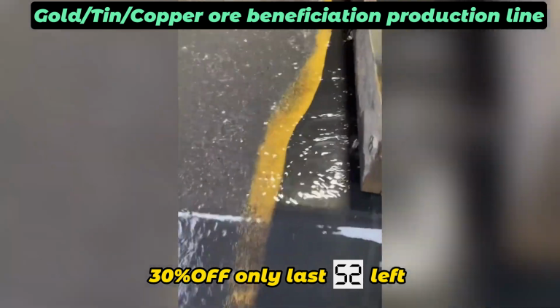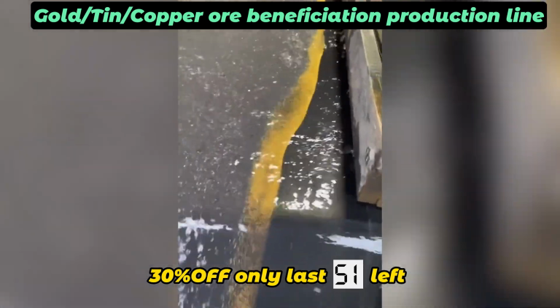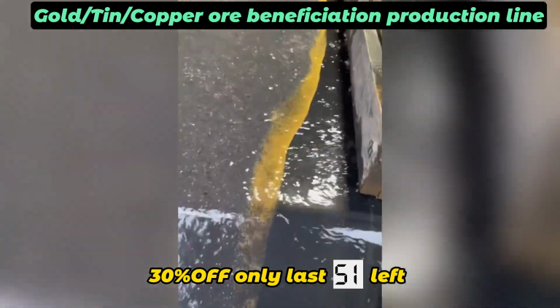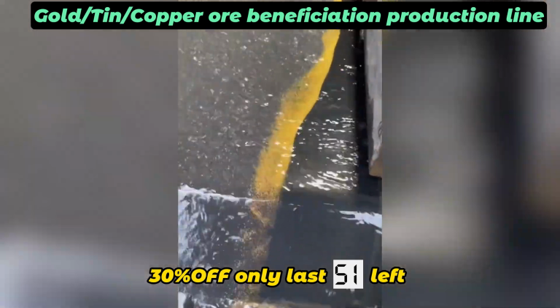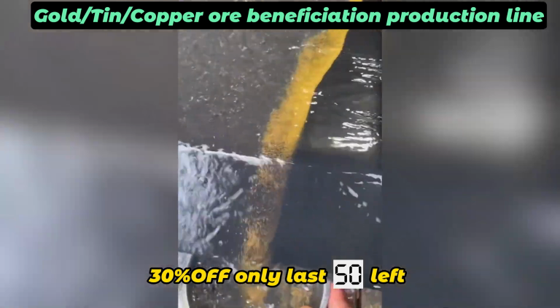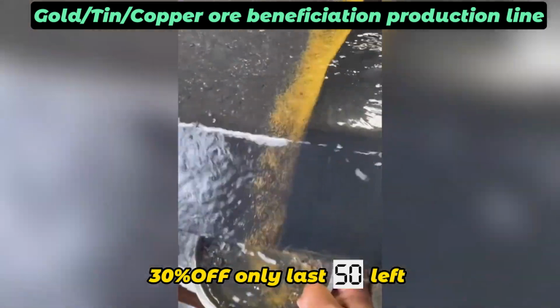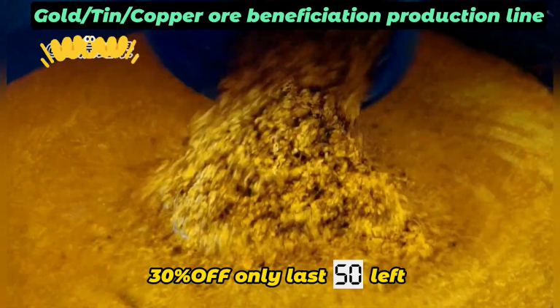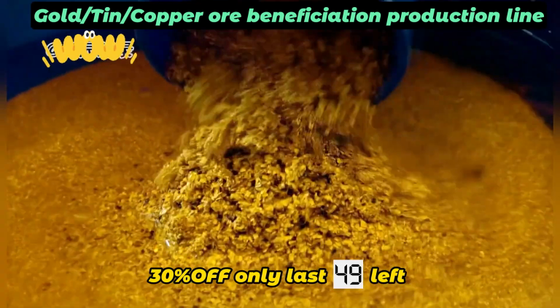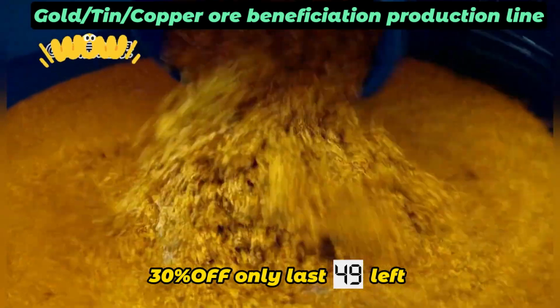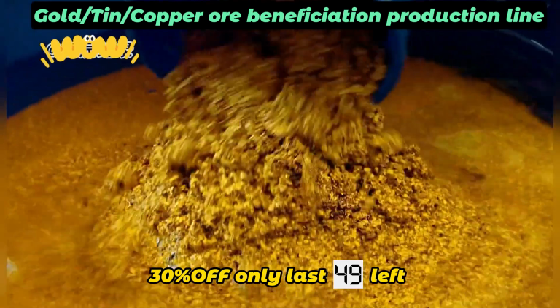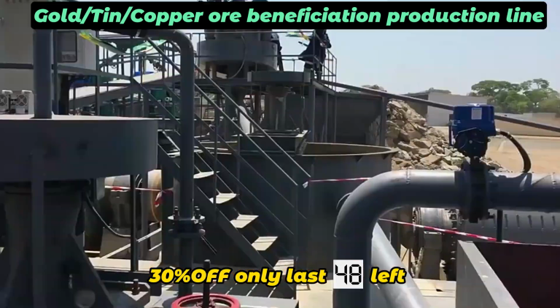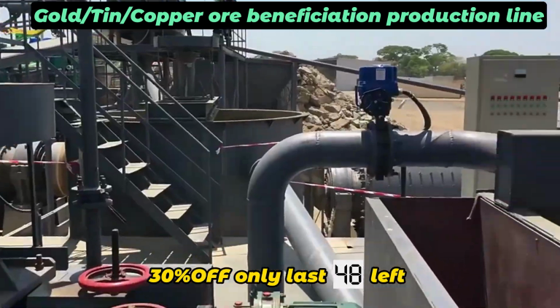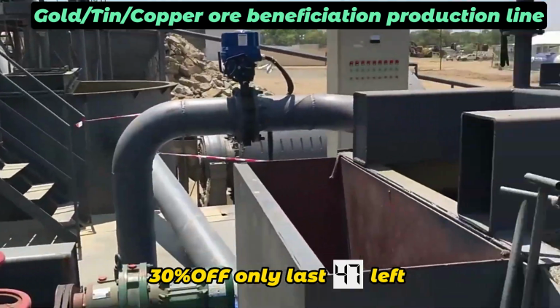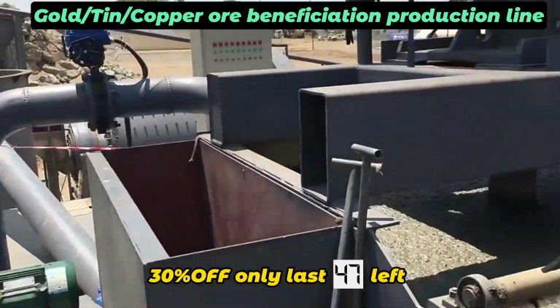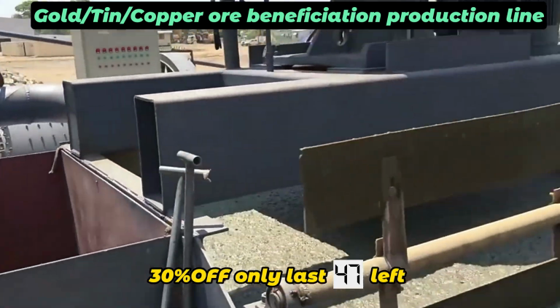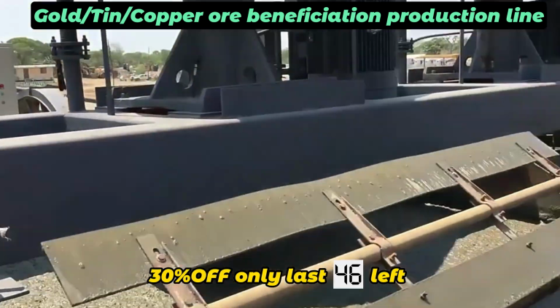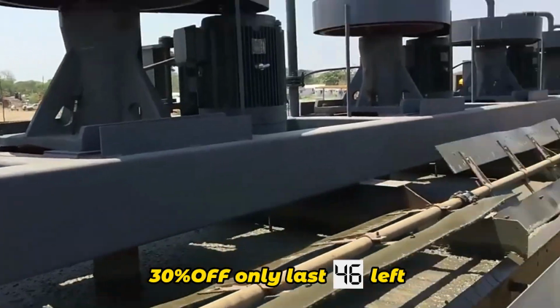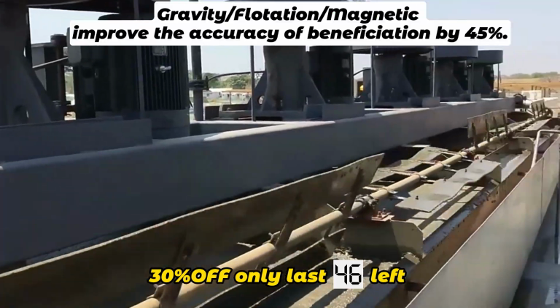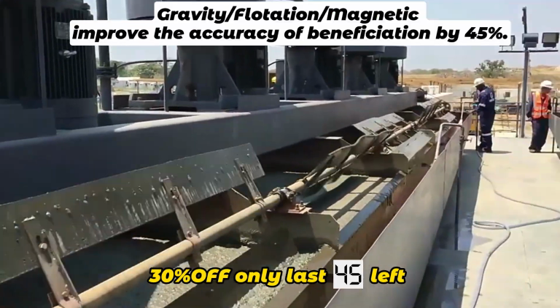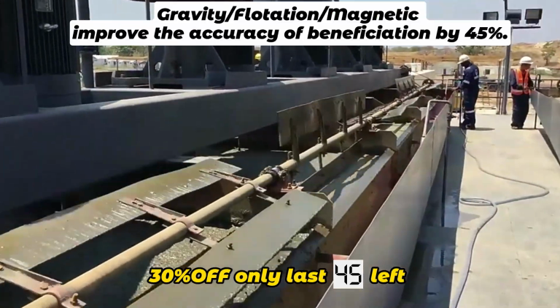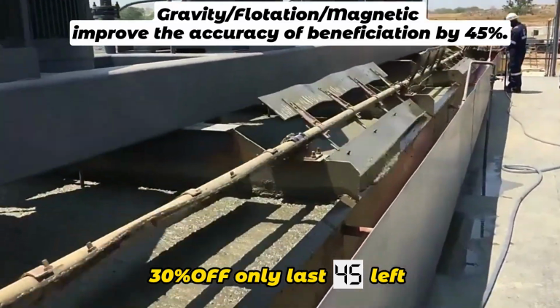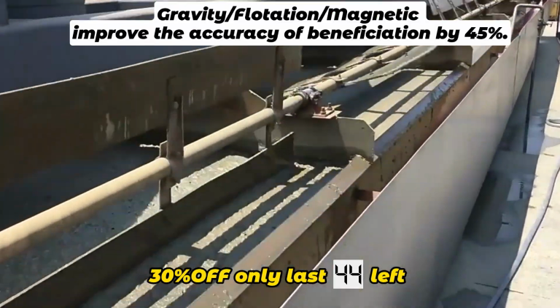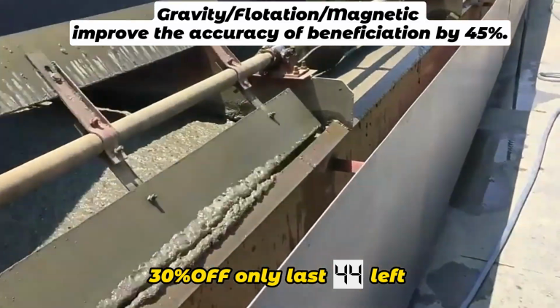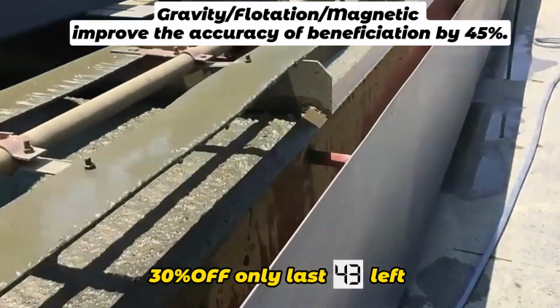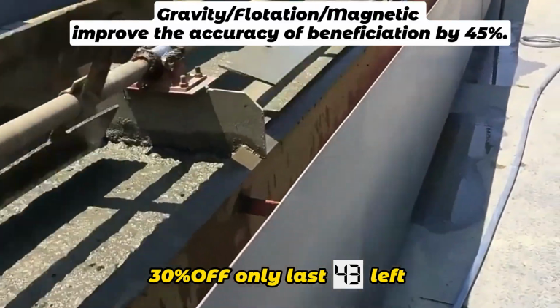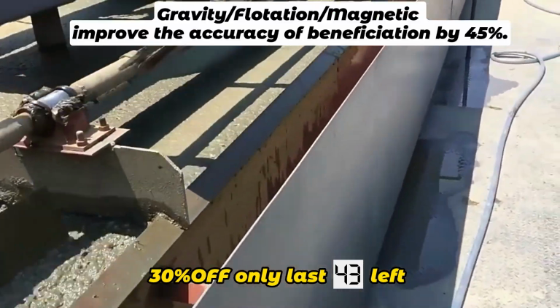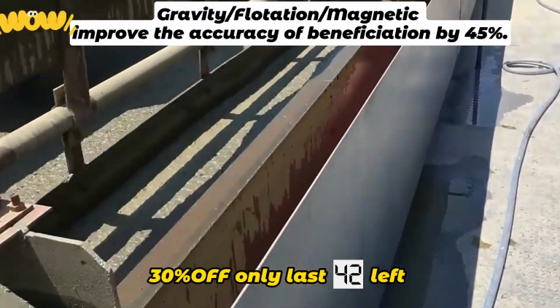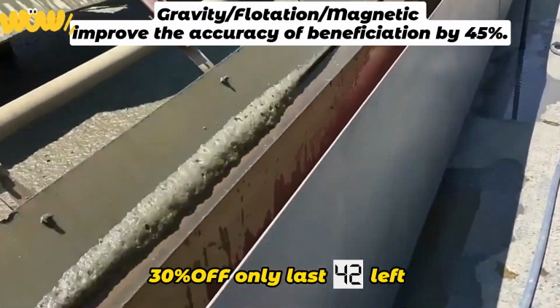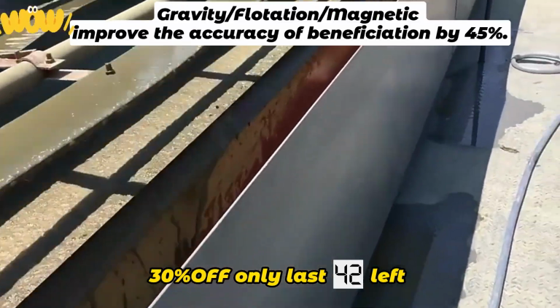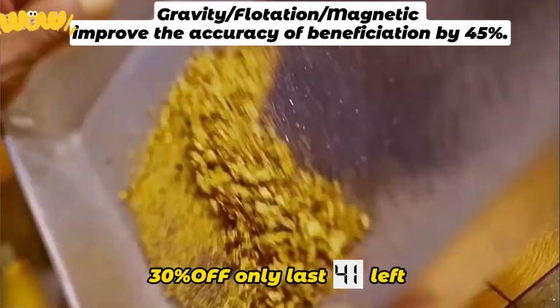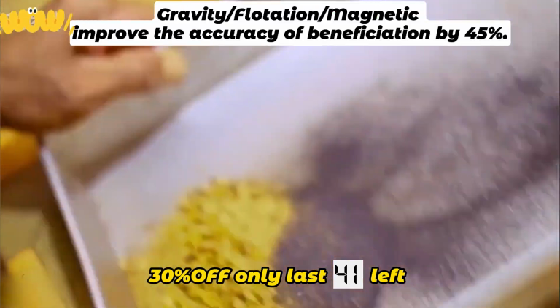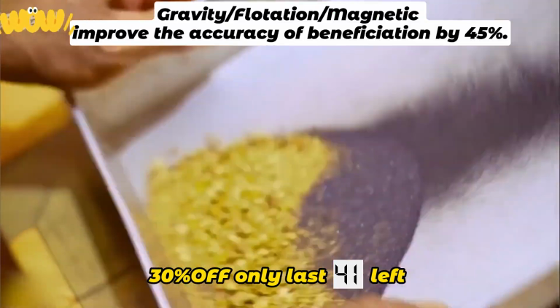The concentration accuracy was 45% higher than before, and he was very pleased with the end result. He said that this gold processing line has helped him reach the peak of his life.